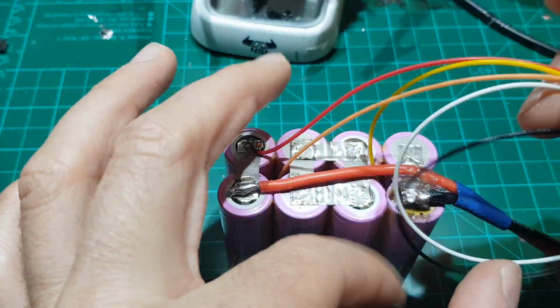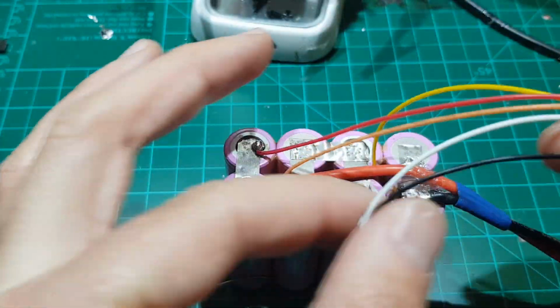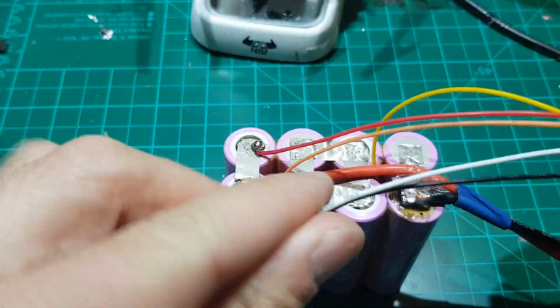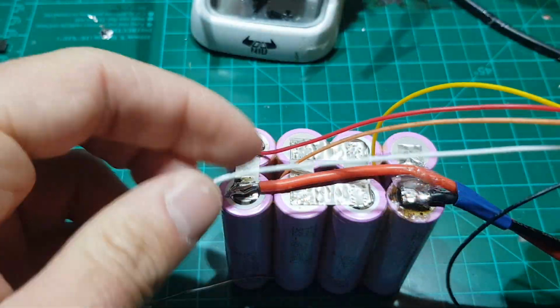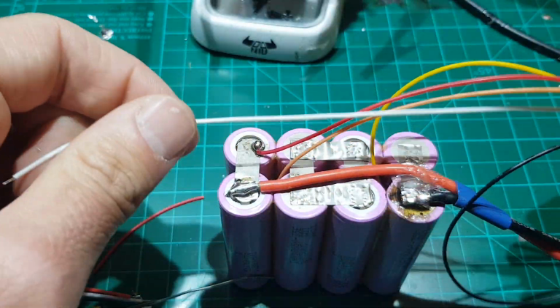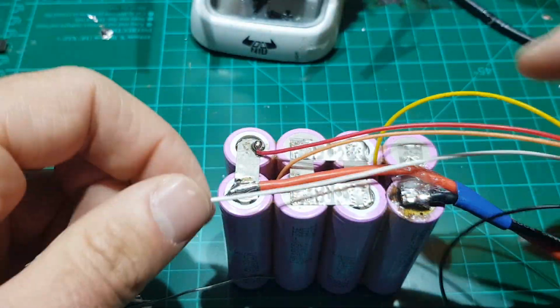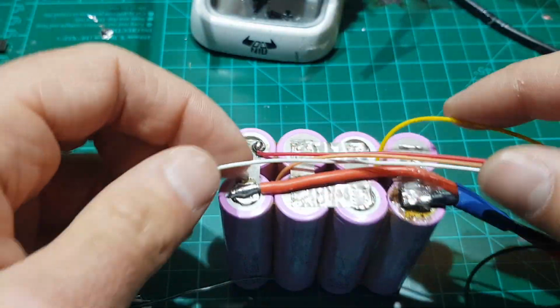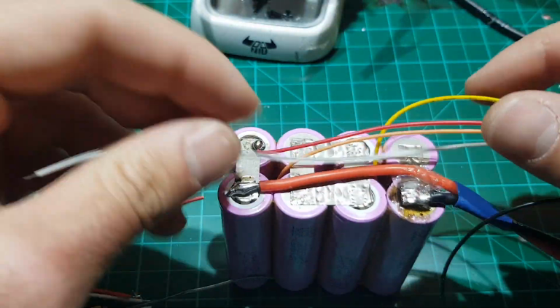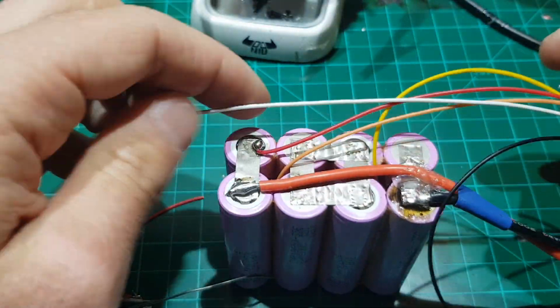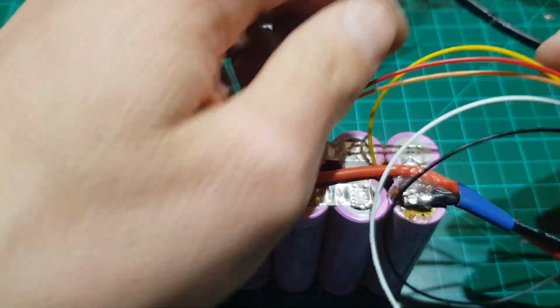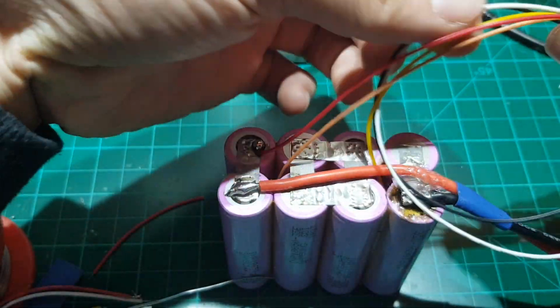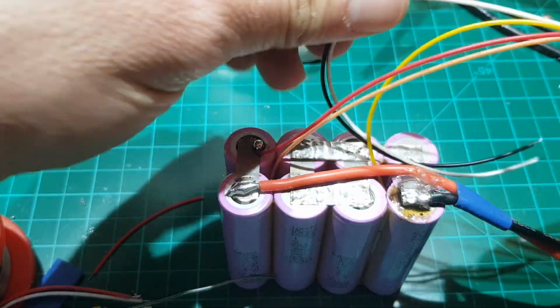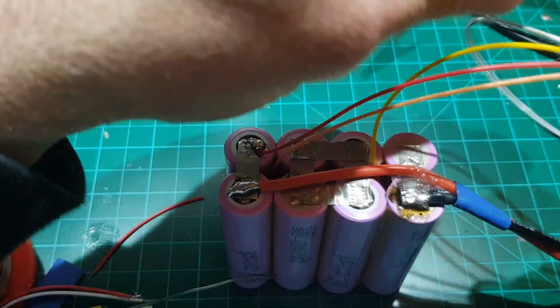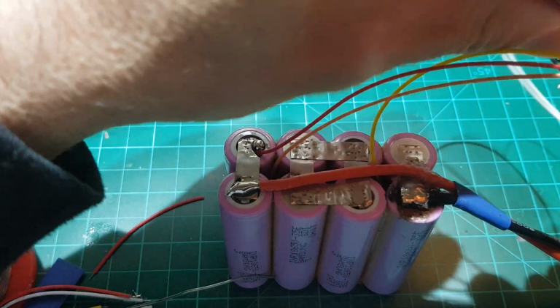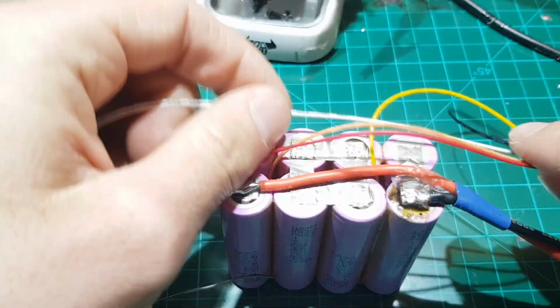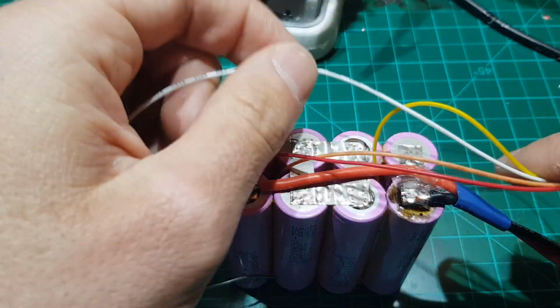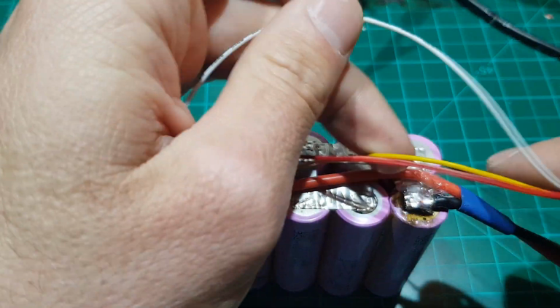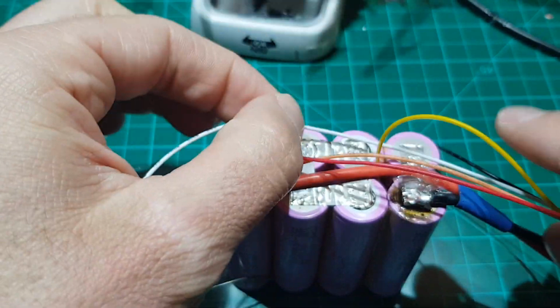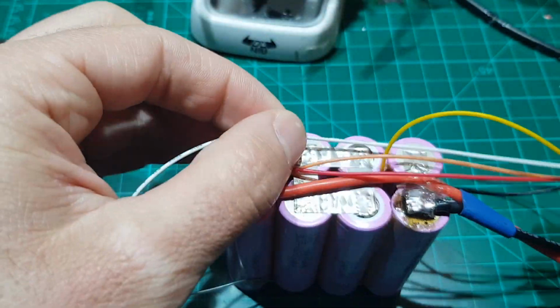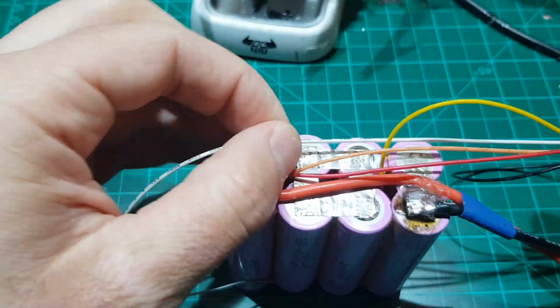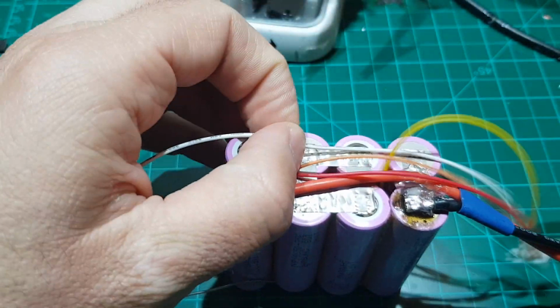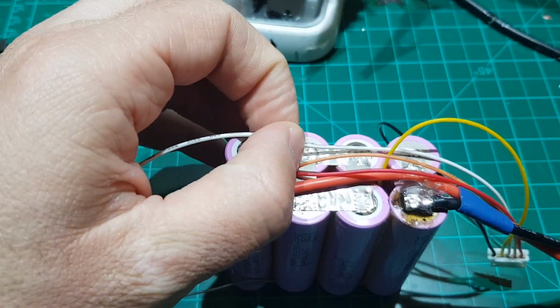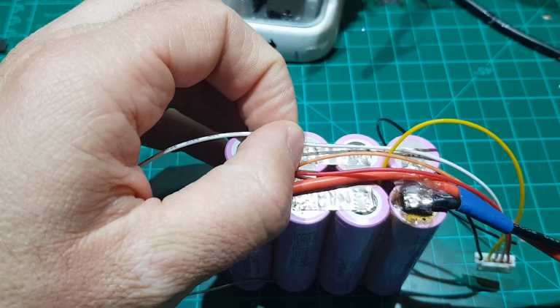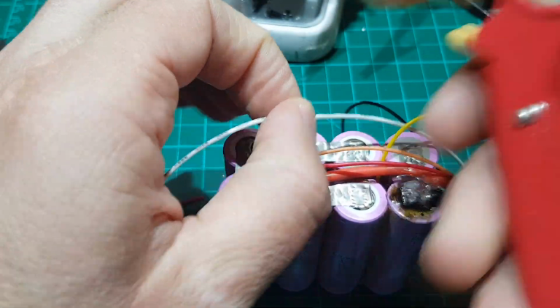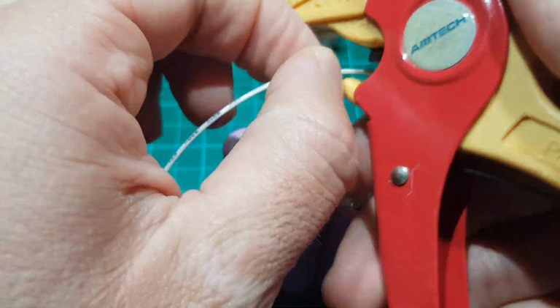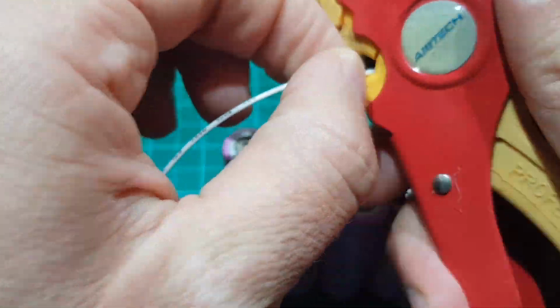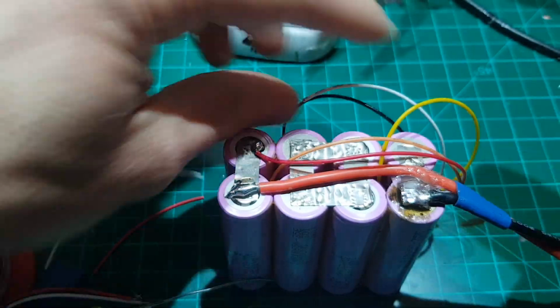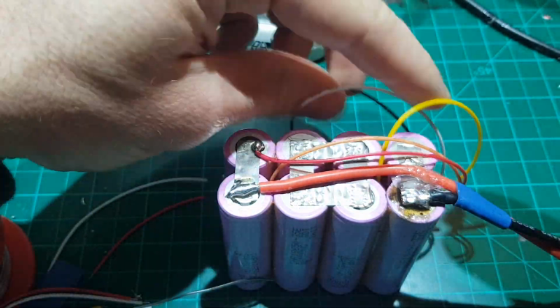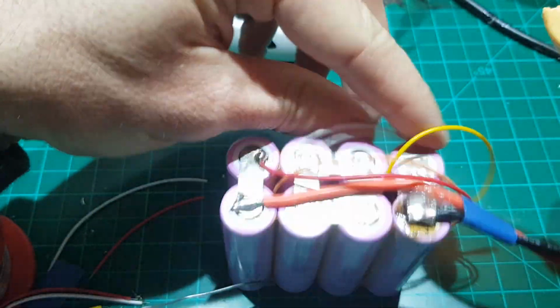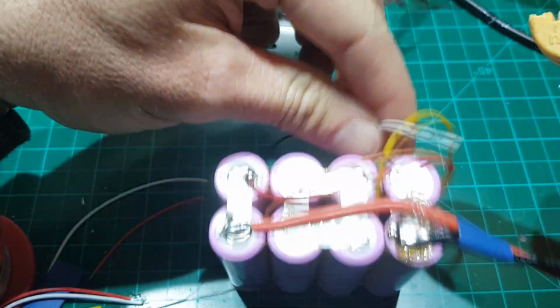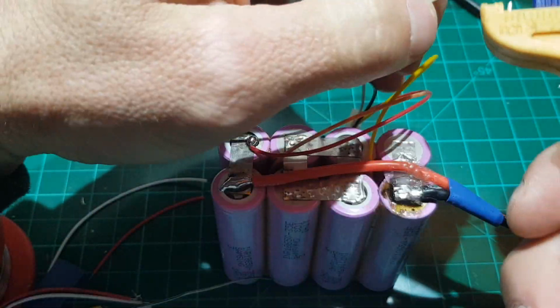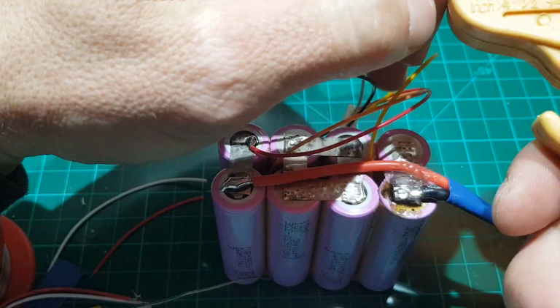Next in line we have the white one. So again, cut it to the correct length and solder it in place.